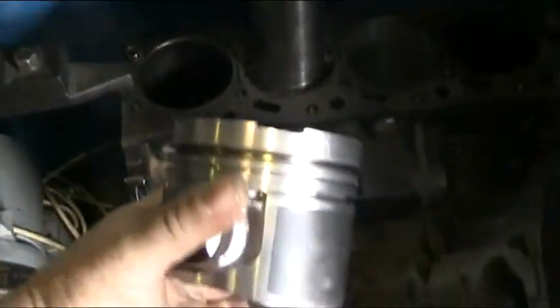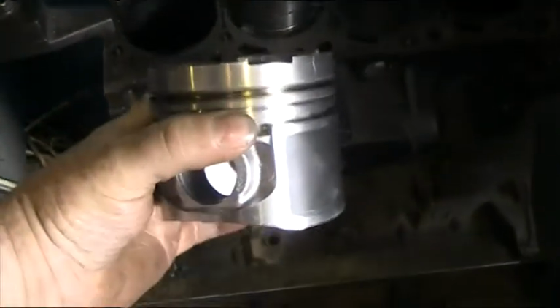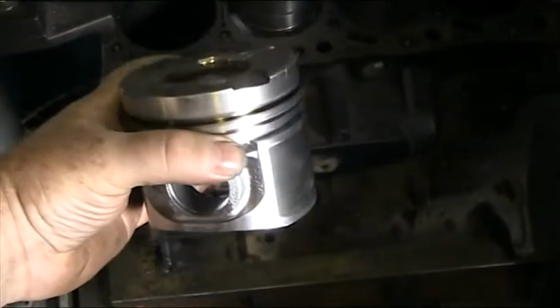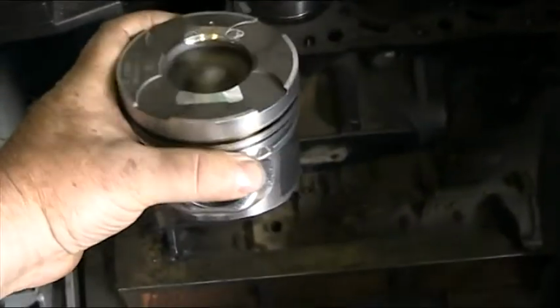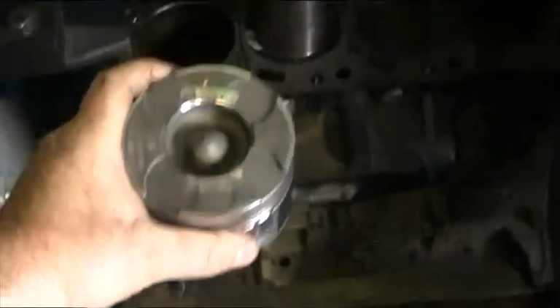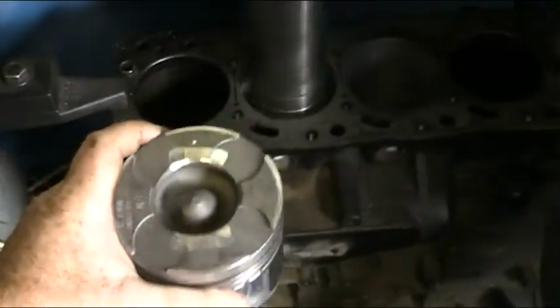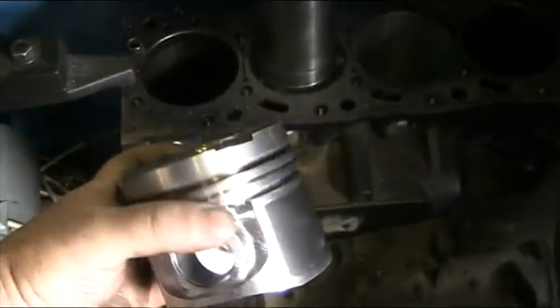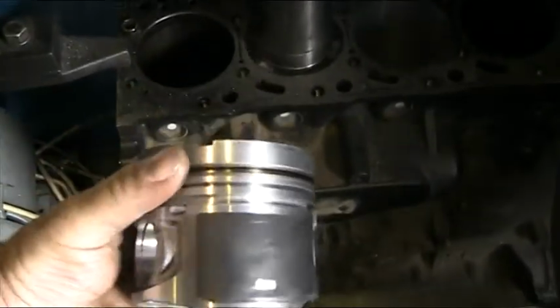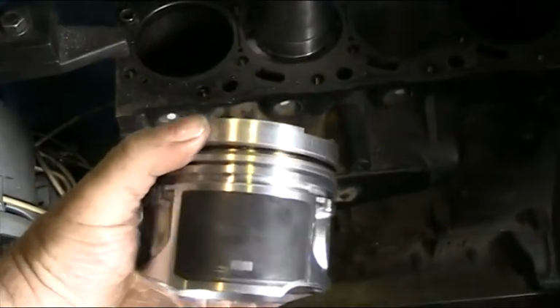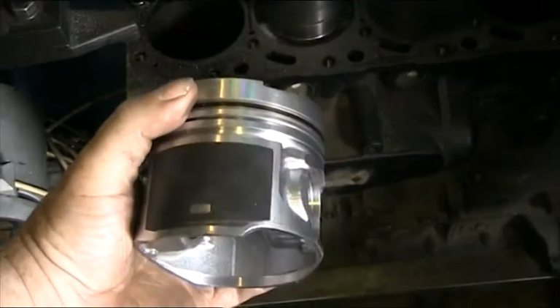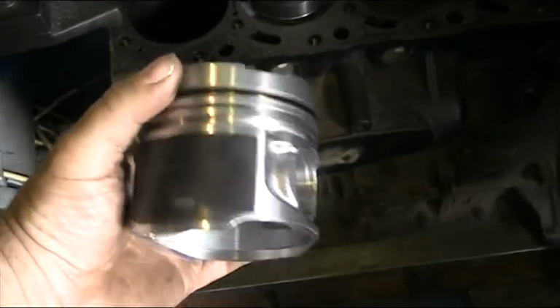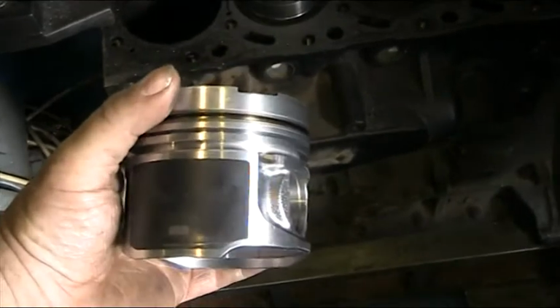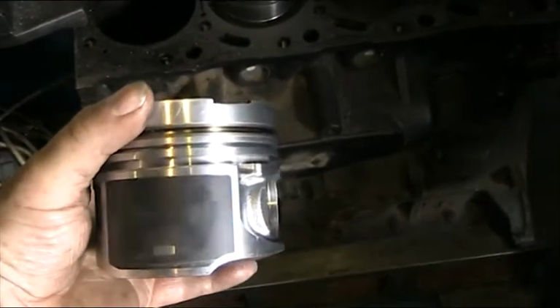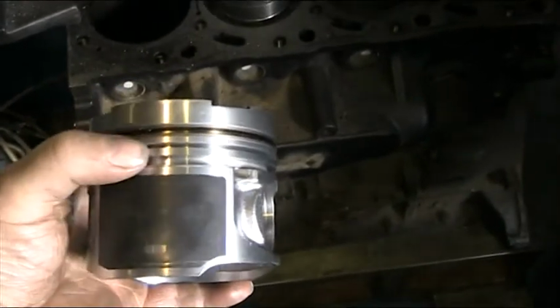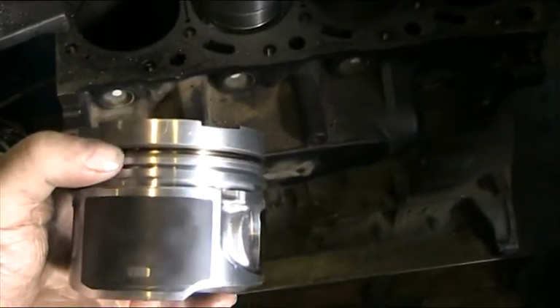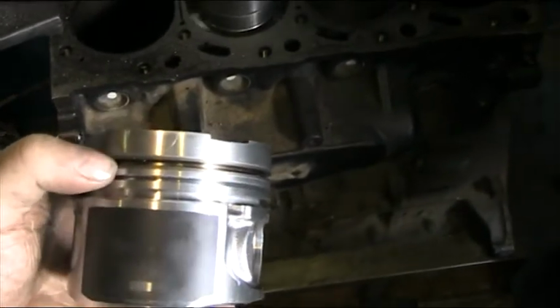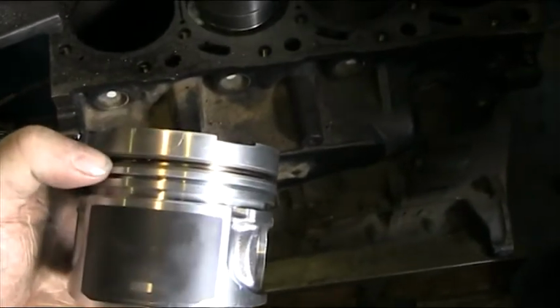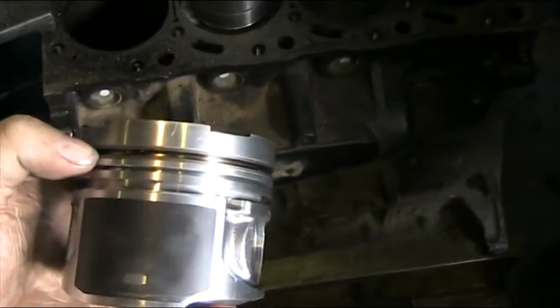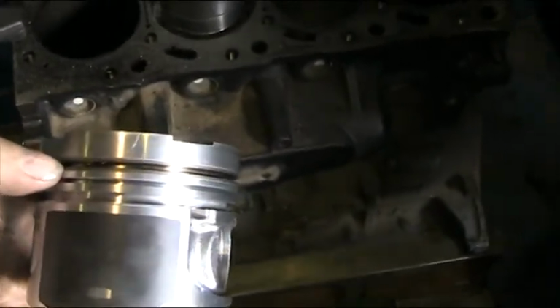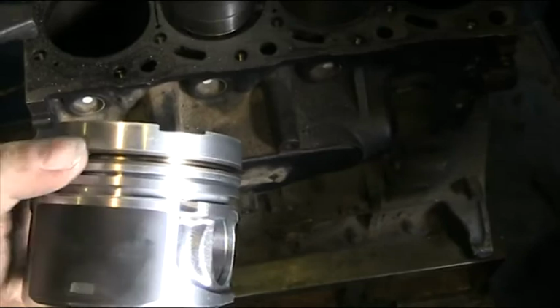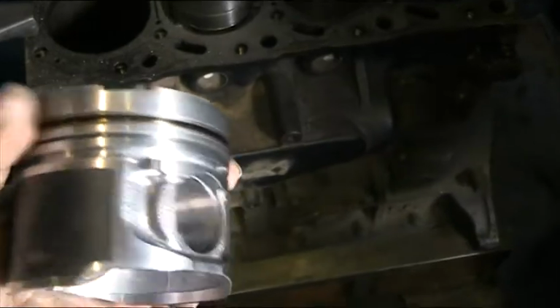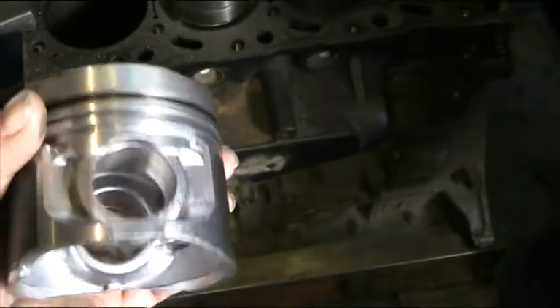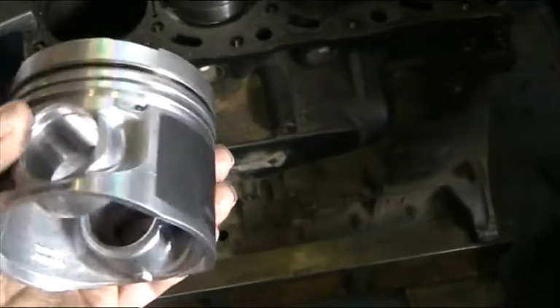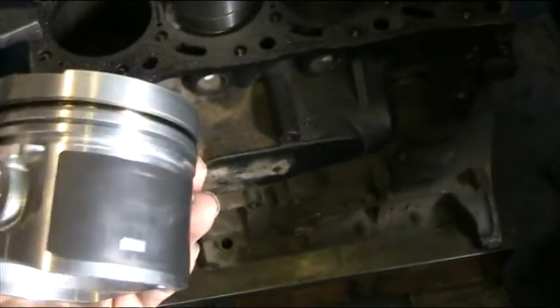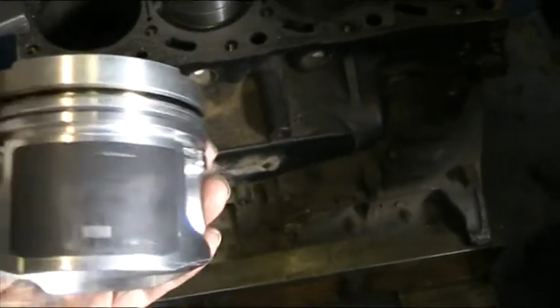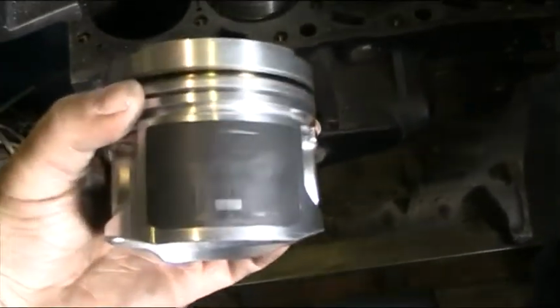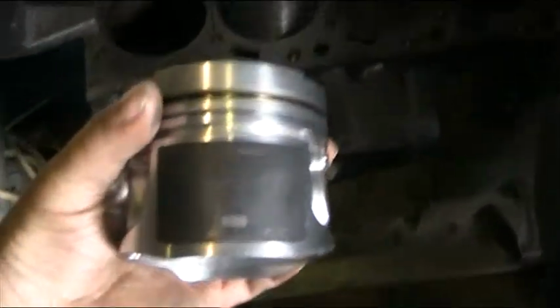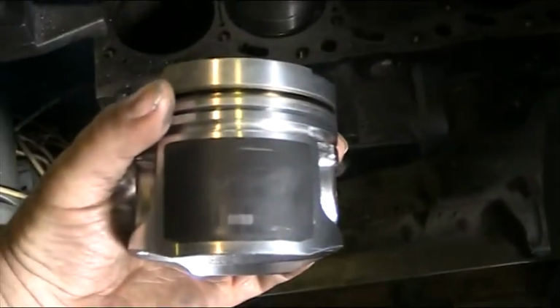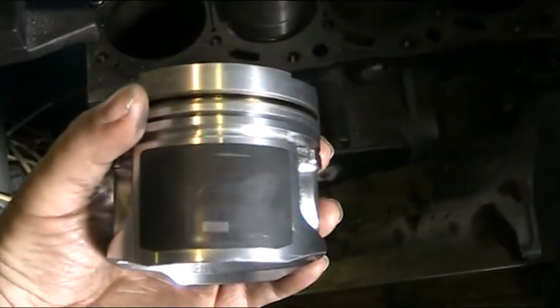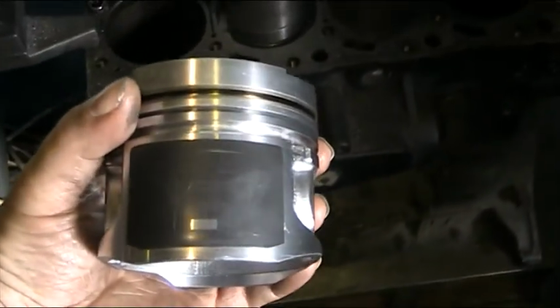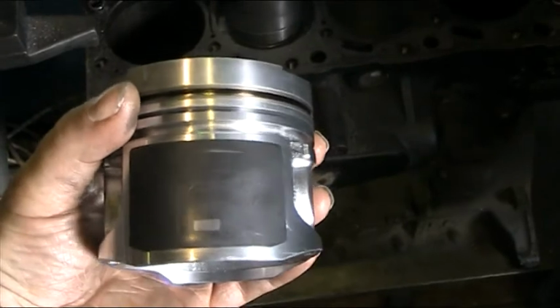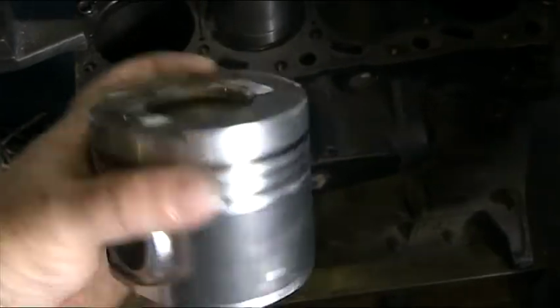This is a new piston that's going inside this engine. It's really good quality — it's got the steel band in here where the top compression ring goes, and it's got the Teflon coating on the sides. Quality — that's what we say about these.